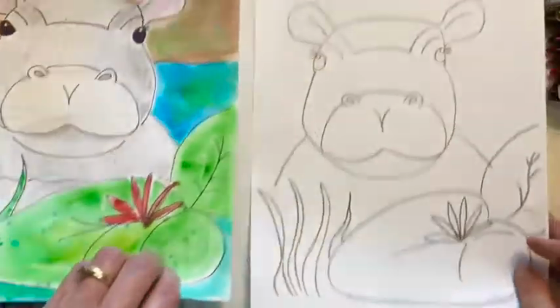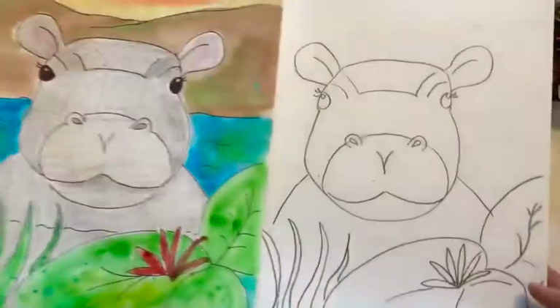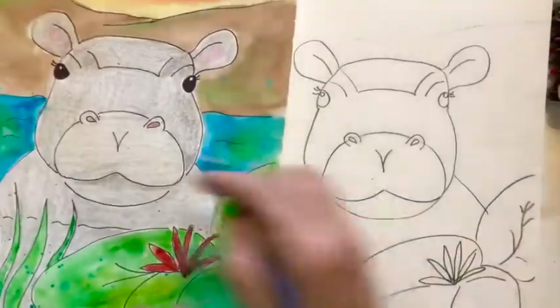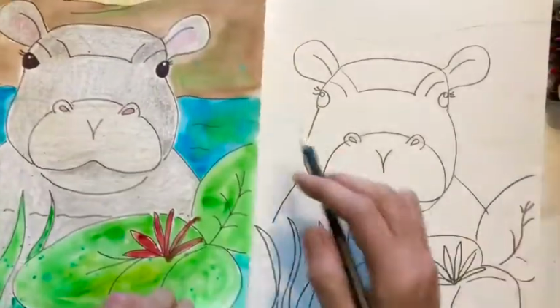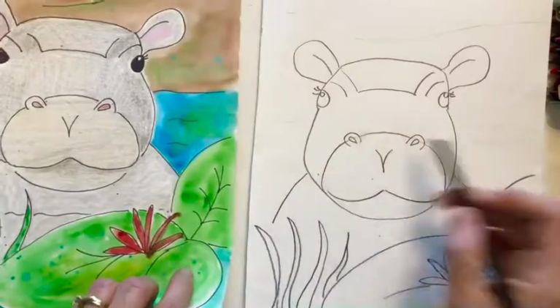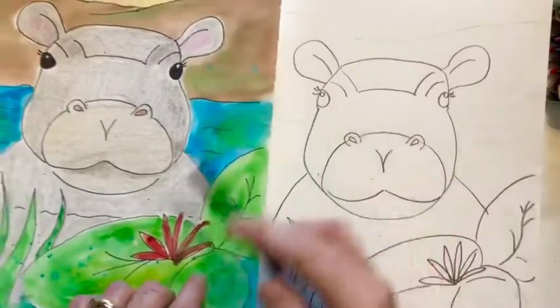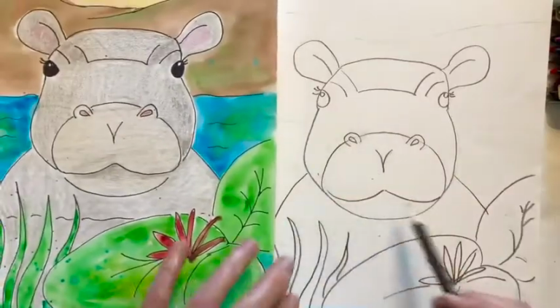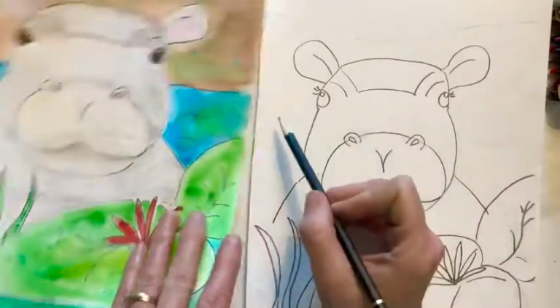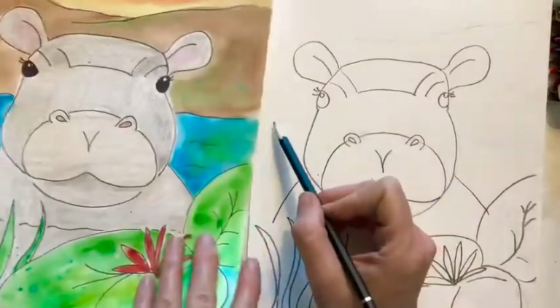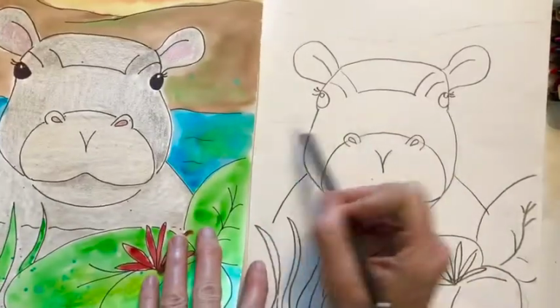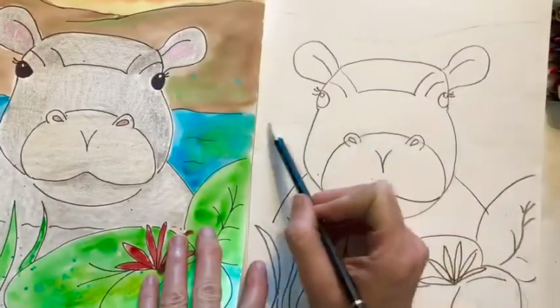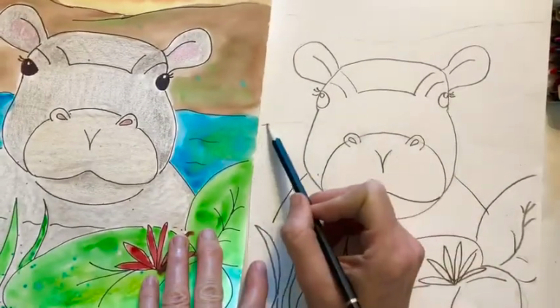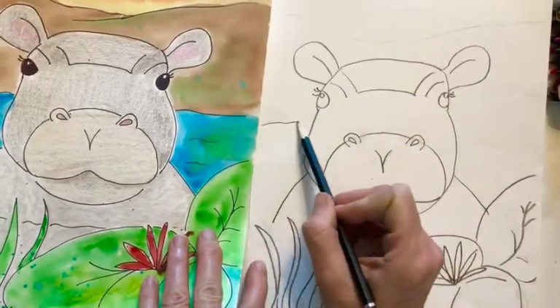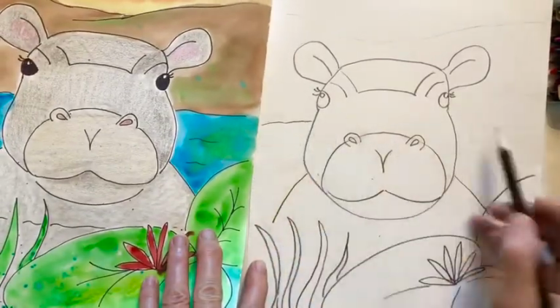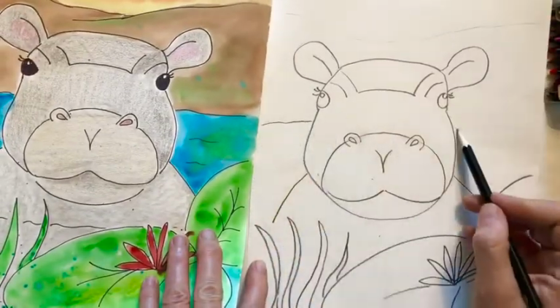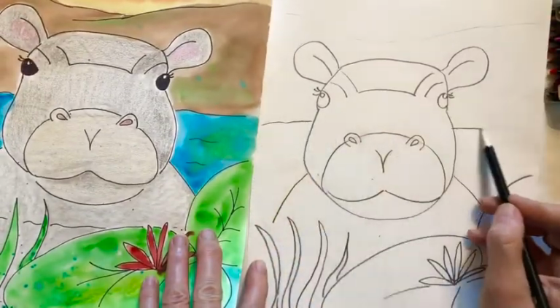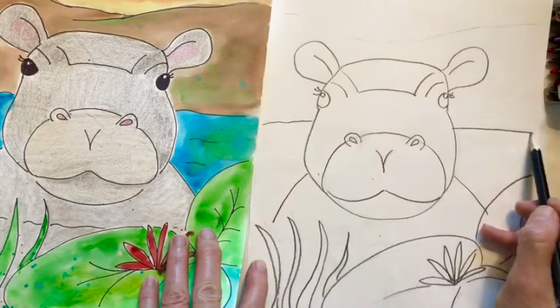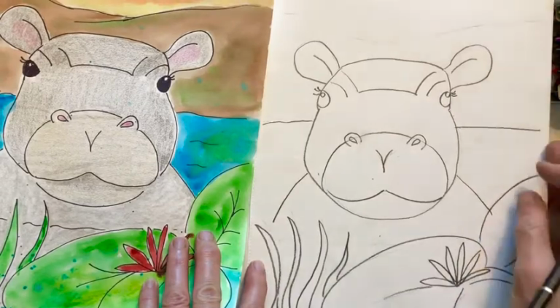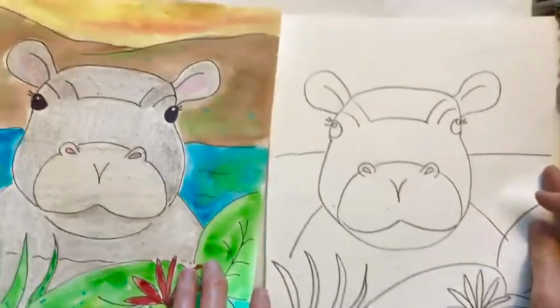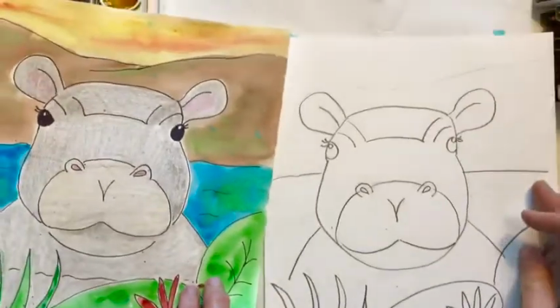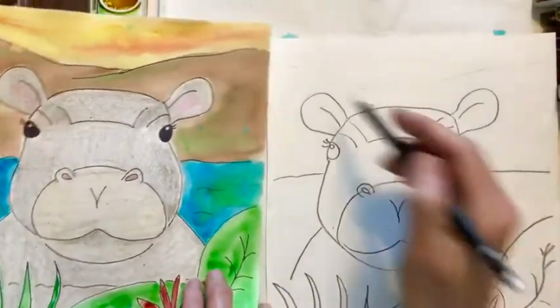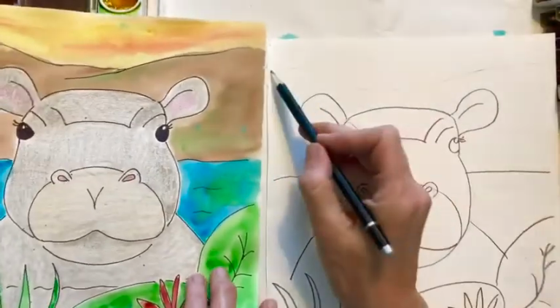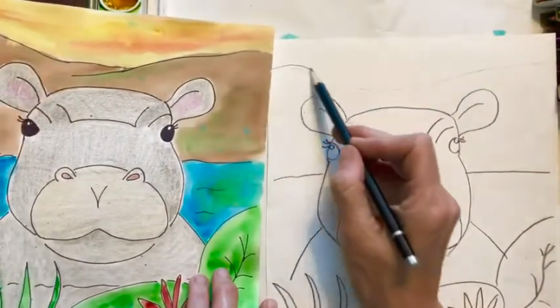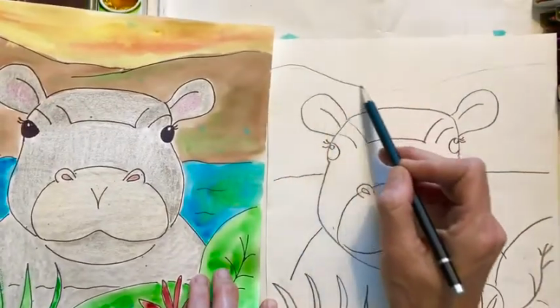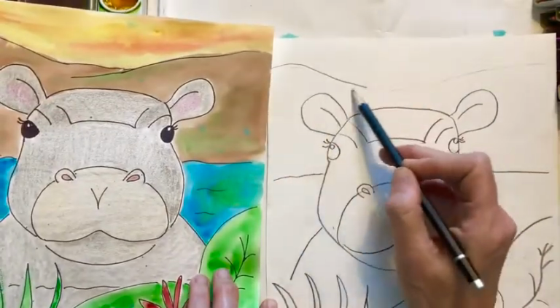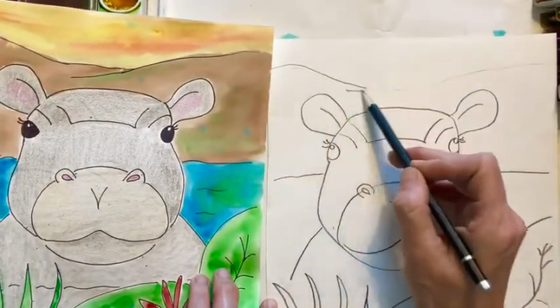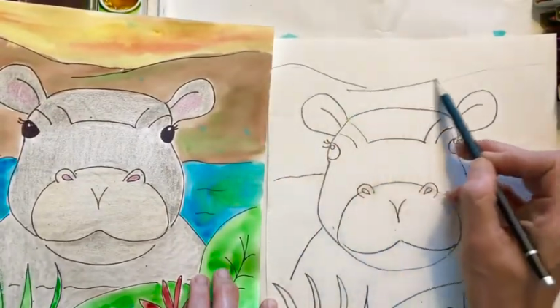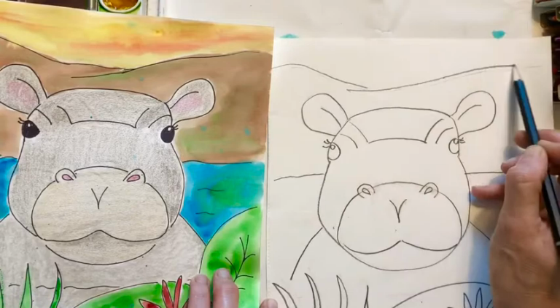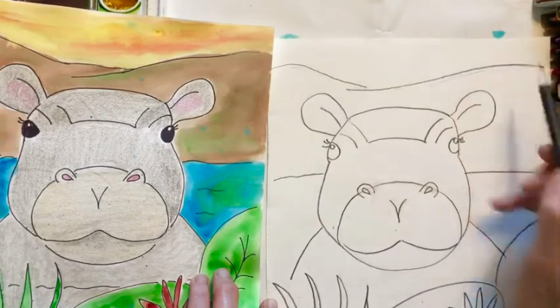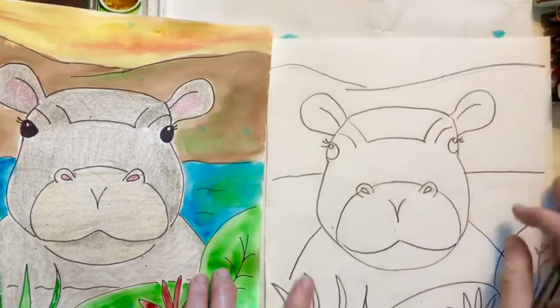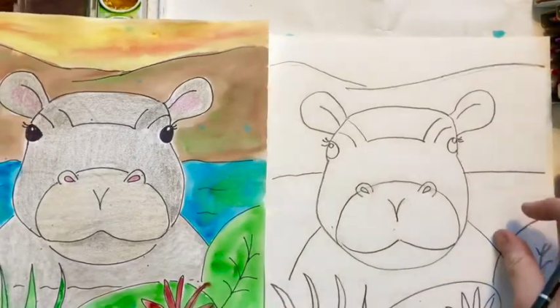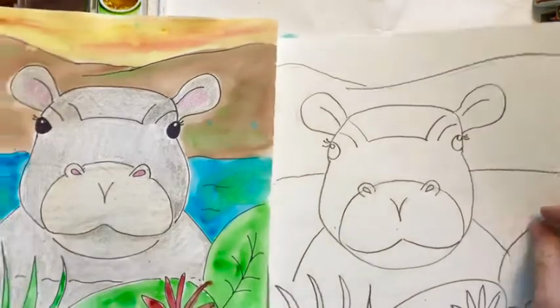Now you want to add a horizon line. So this hippo is in the water, so go behind the hippo and just make a line. Then I just added some simple hills. You could add whatever you want — your hippo could be wherever you want.